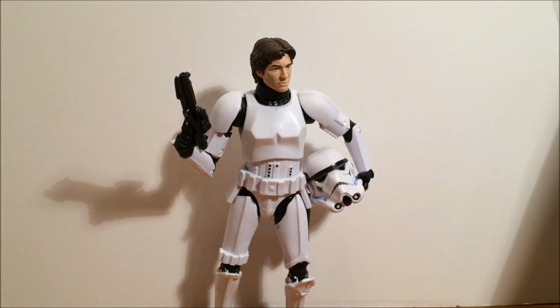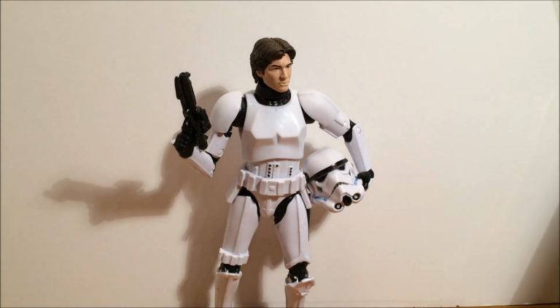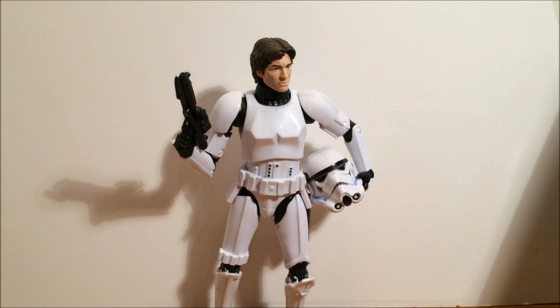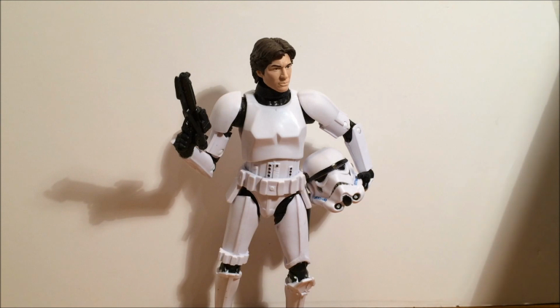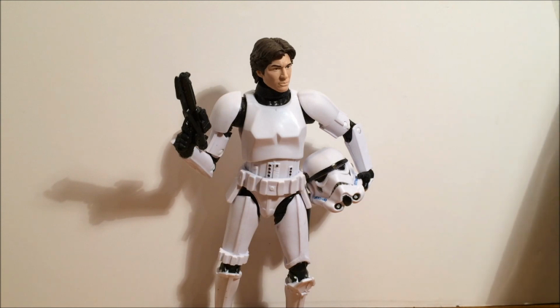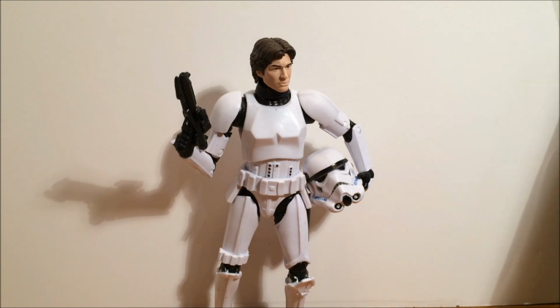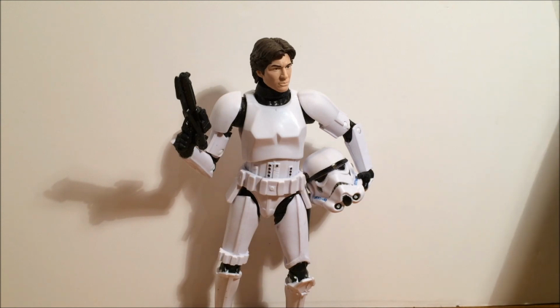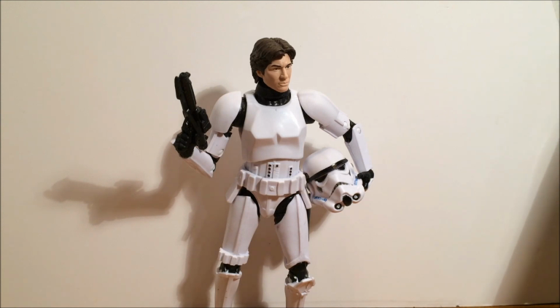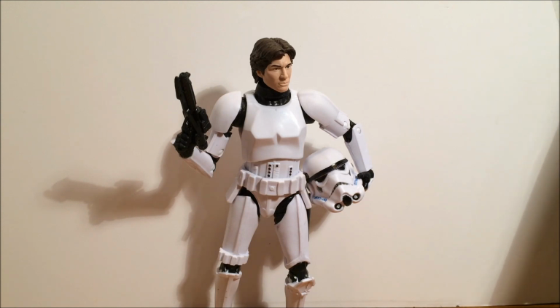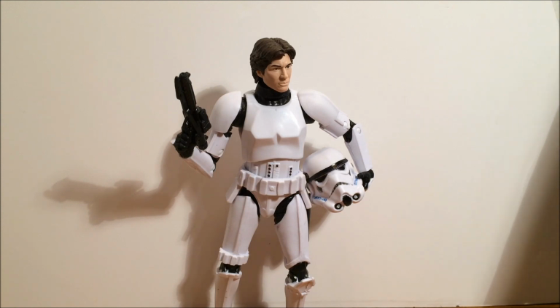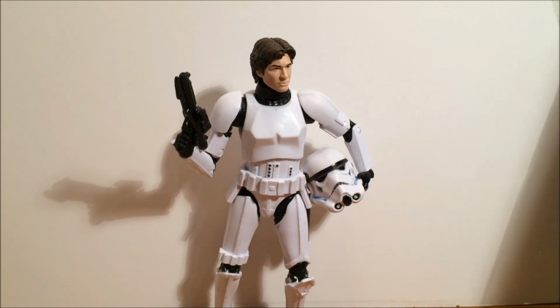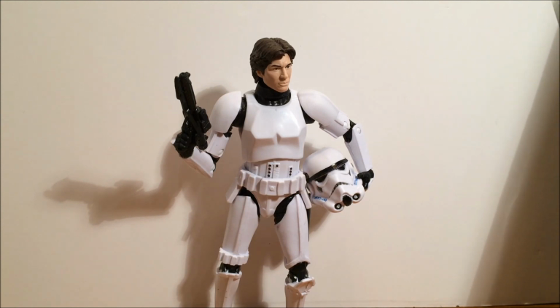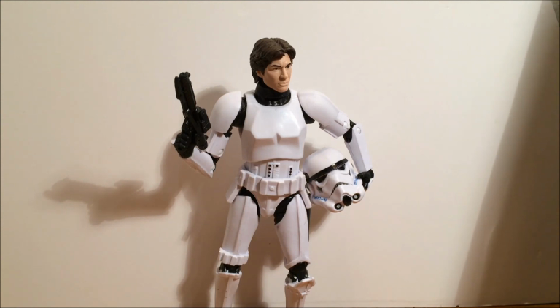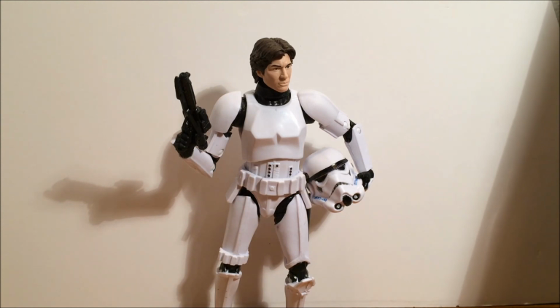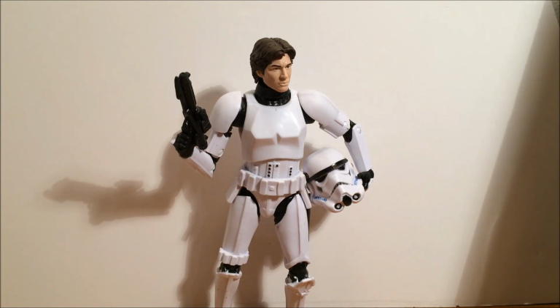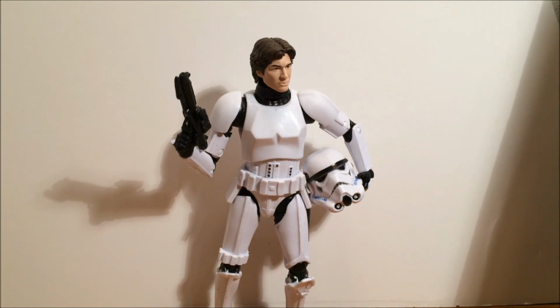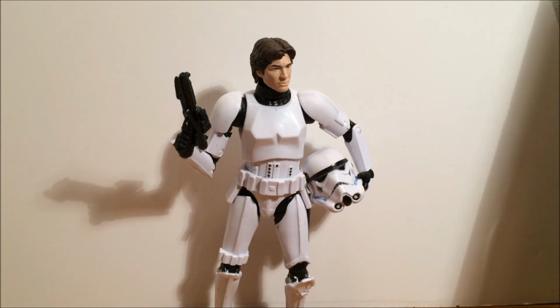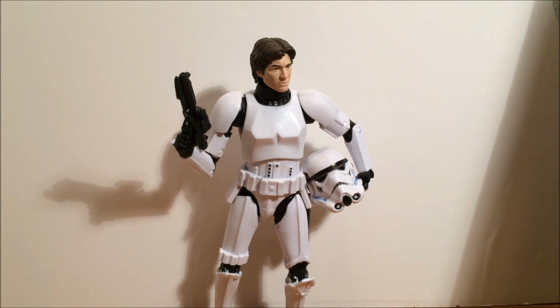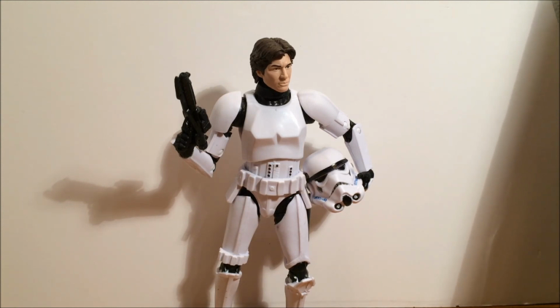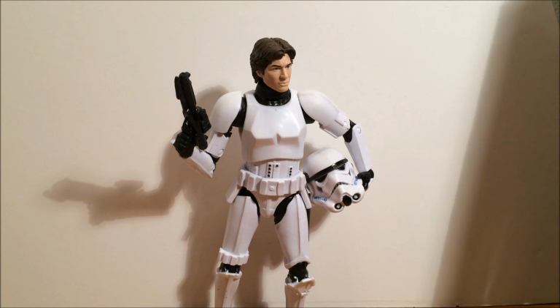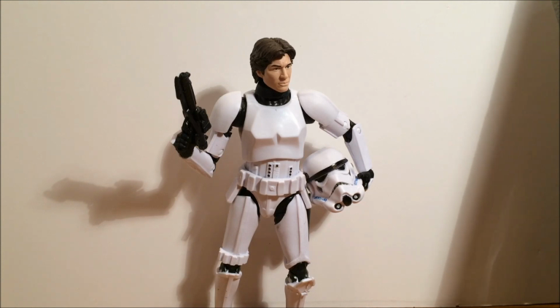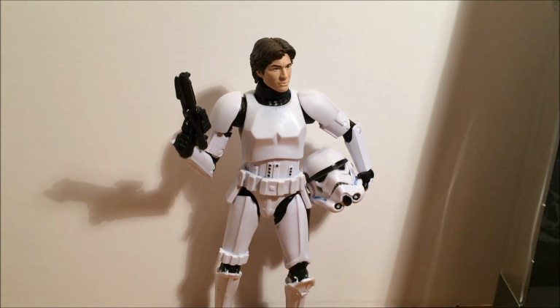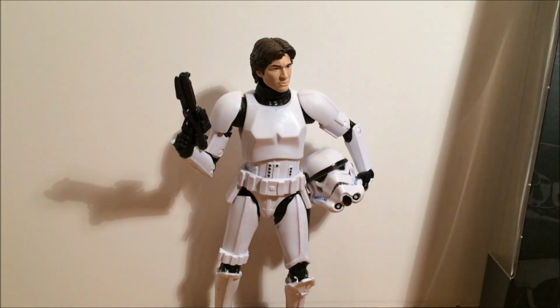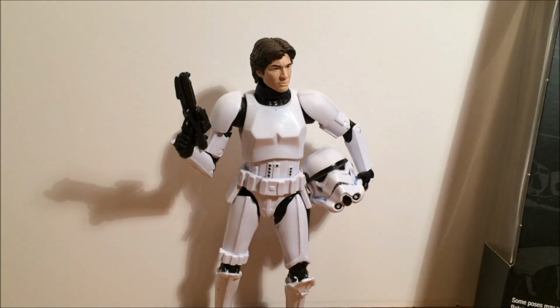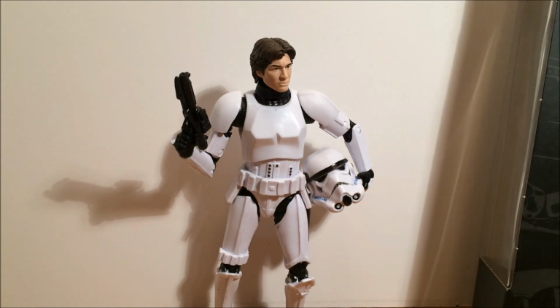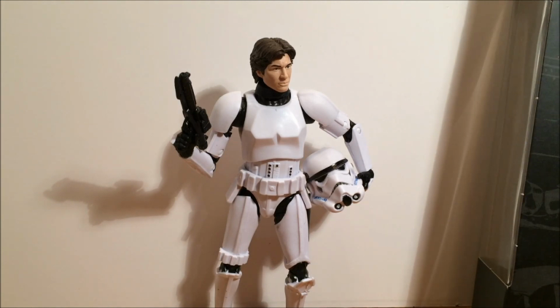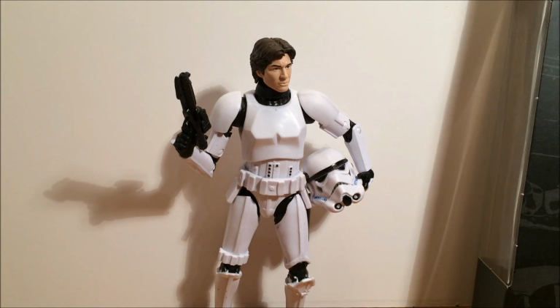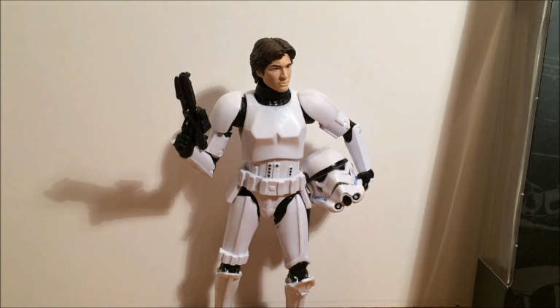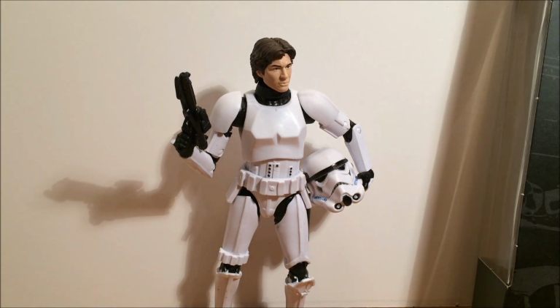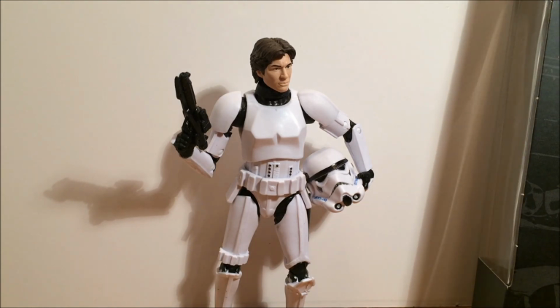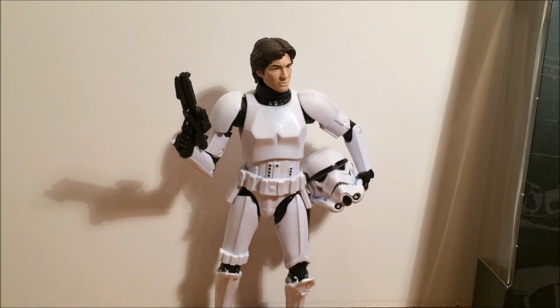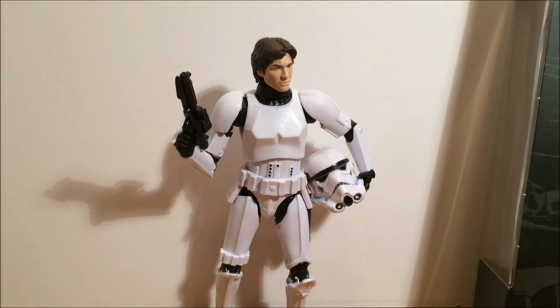Really excited about this figure. Kind of bummed about what happened when I got it out of the box, and I'll explain that in a minute. Those of you following me on Instagram and Facebook probably know about this and I'll quickly run you through it.